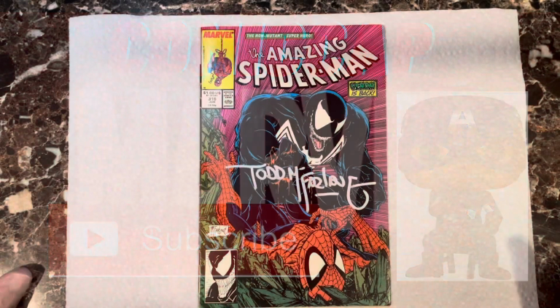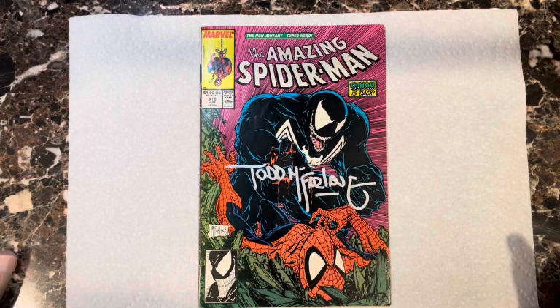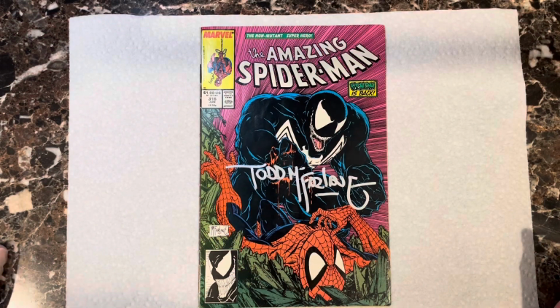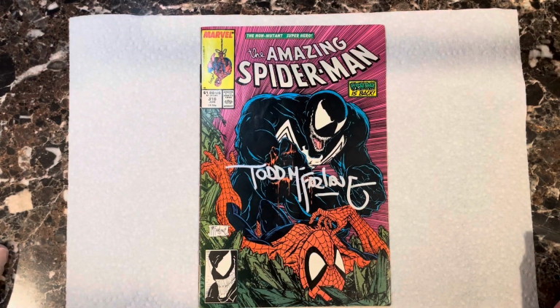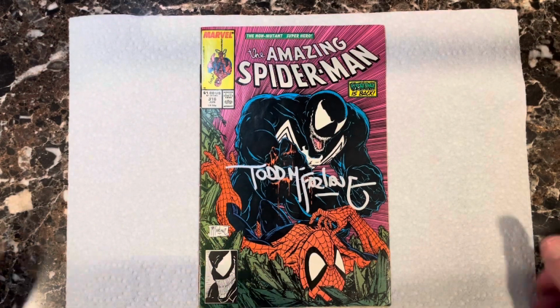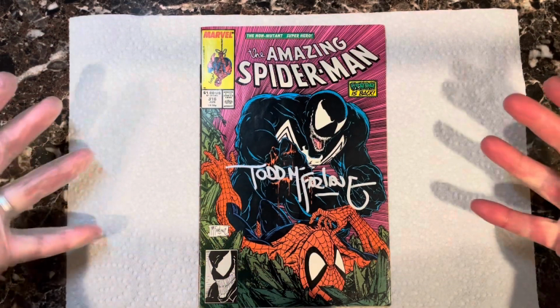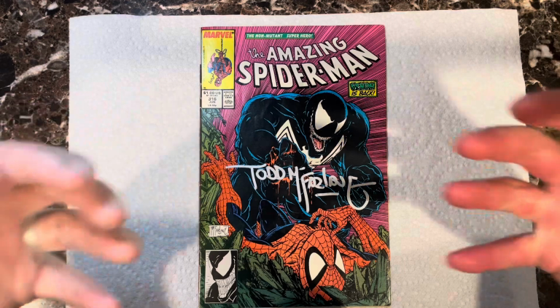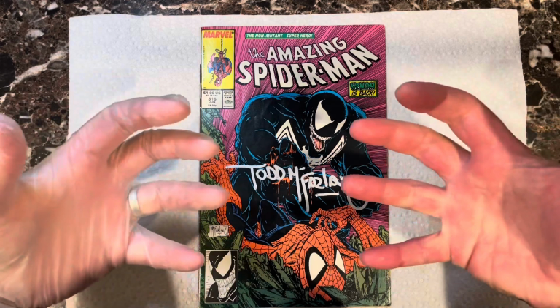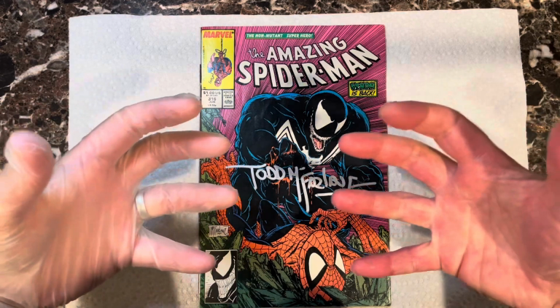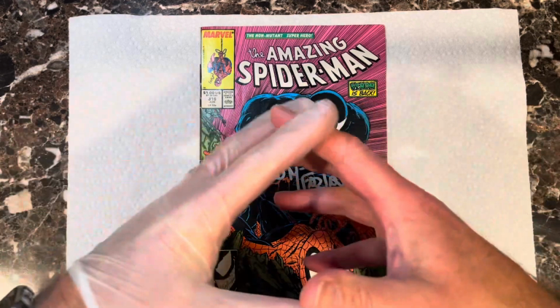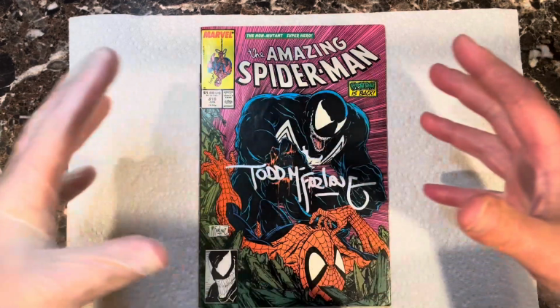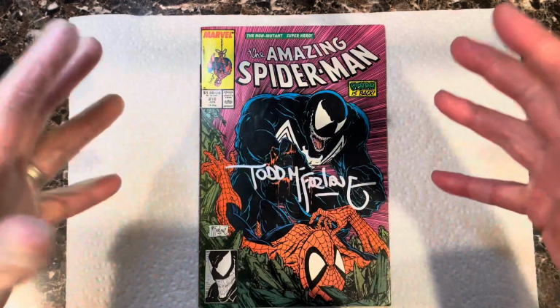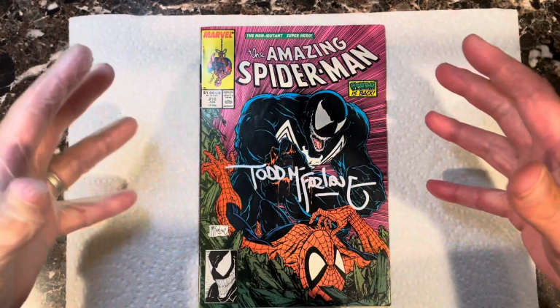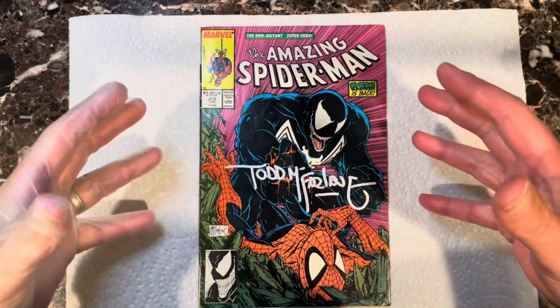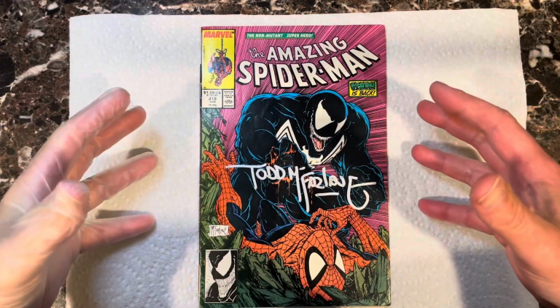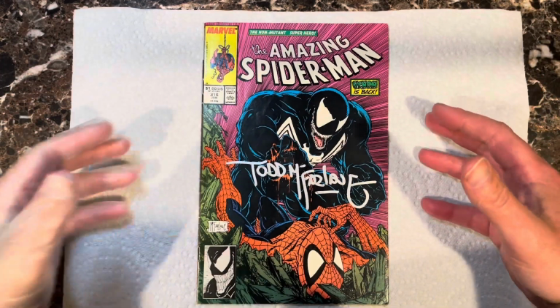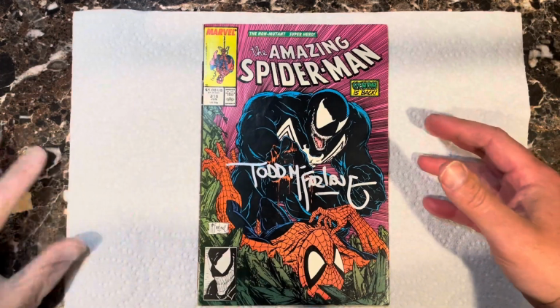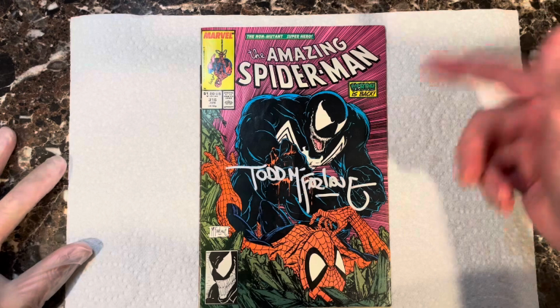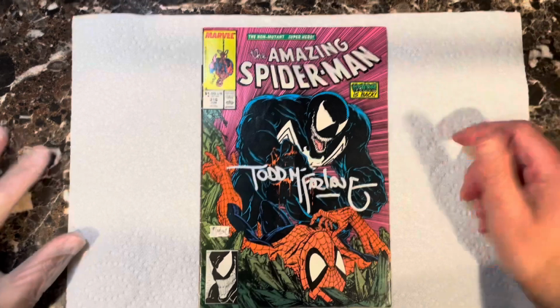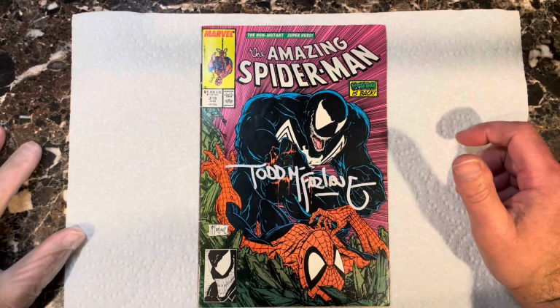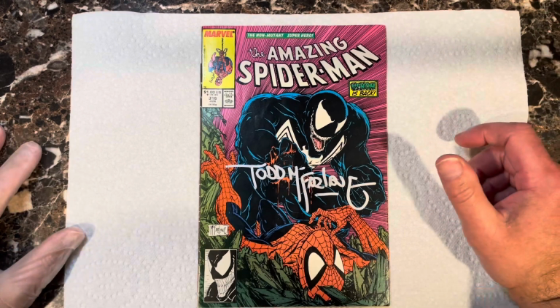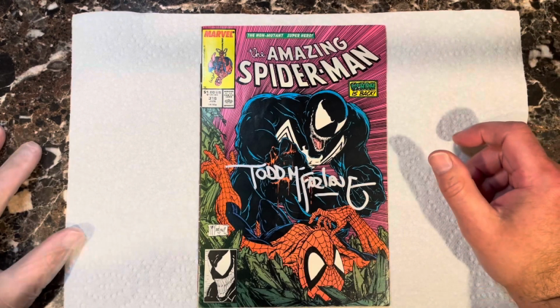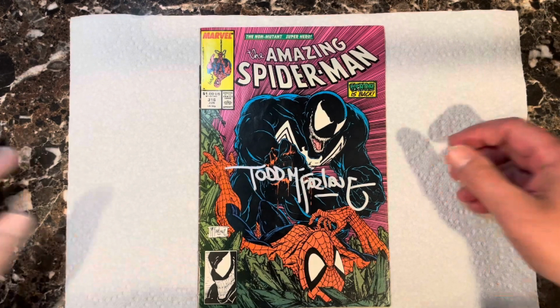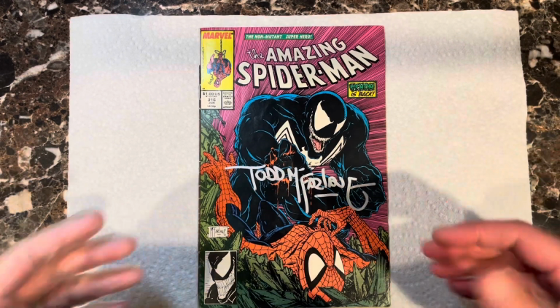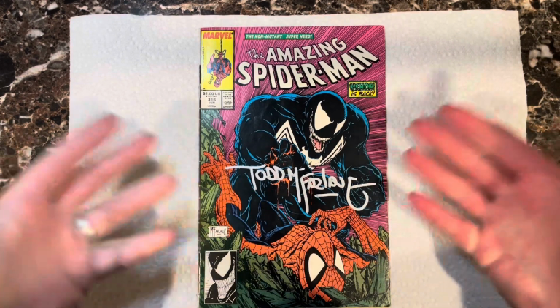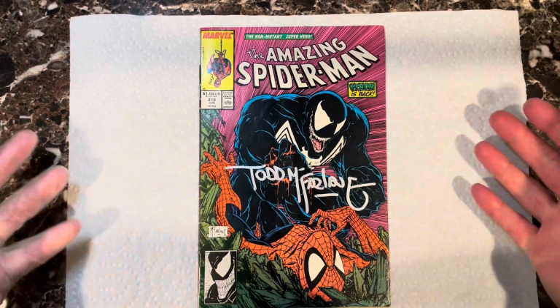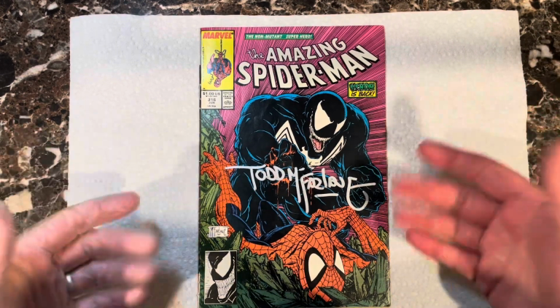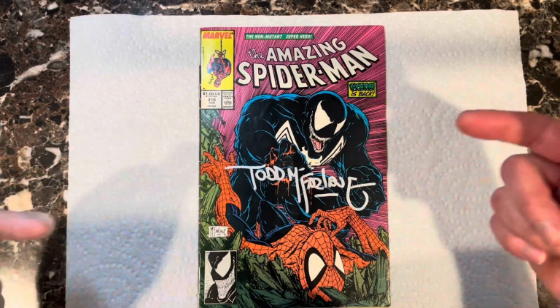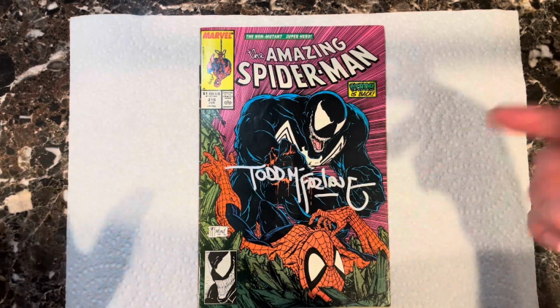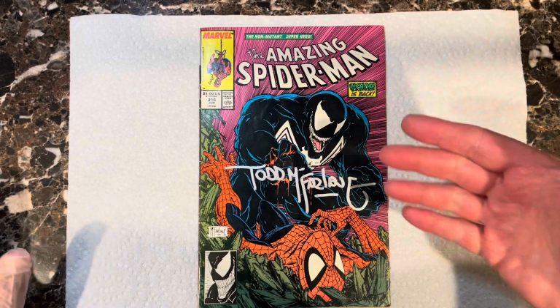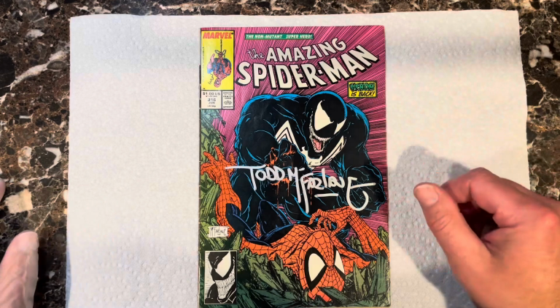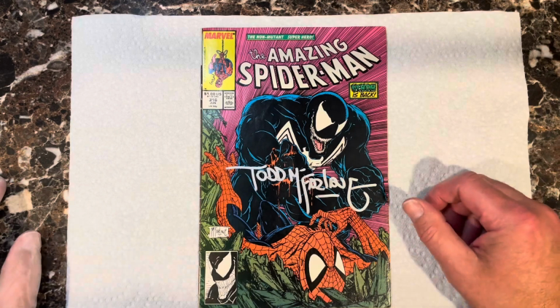What is up YouTube! It is your favorite comic book presser on YouTube, pressing another book for the Izzy Verse NYC. This is an awesome book — Amazing Spider-Man #316.